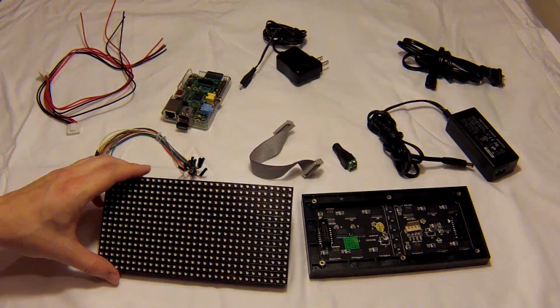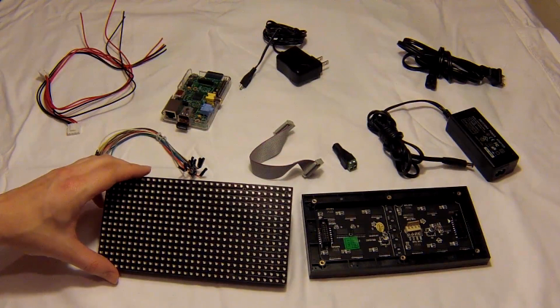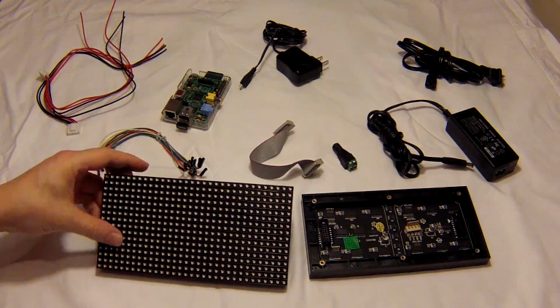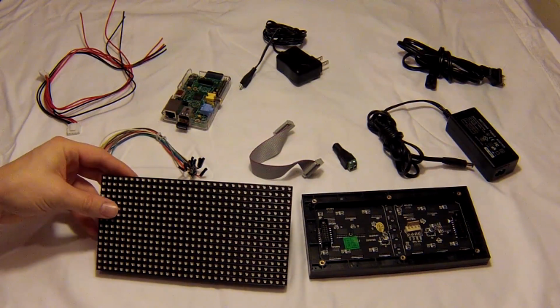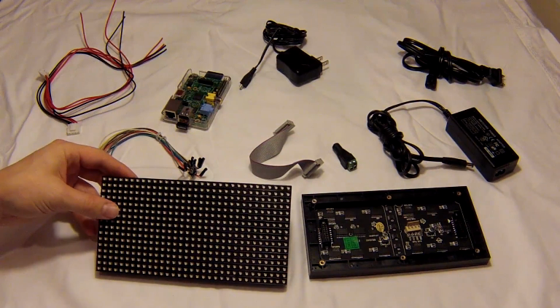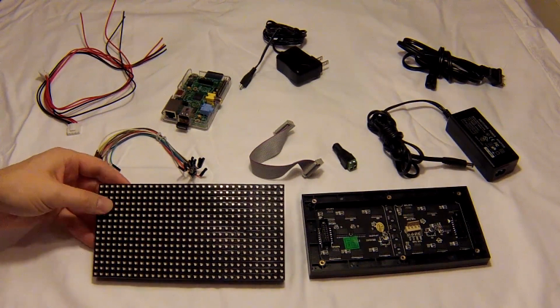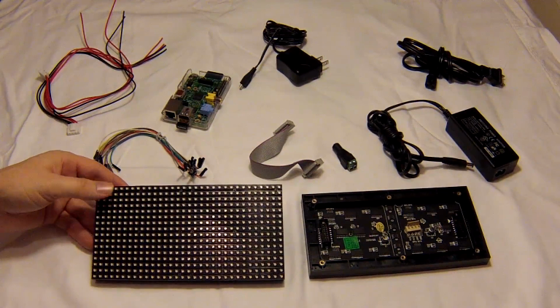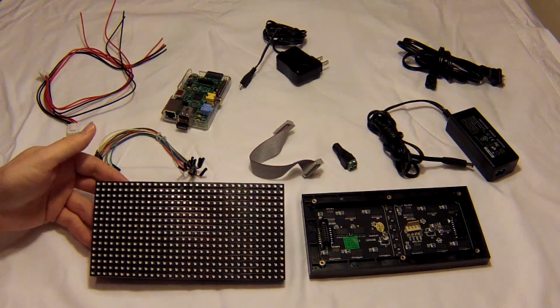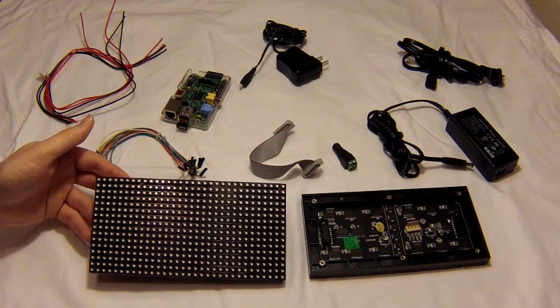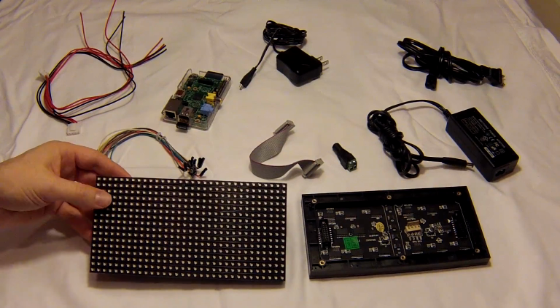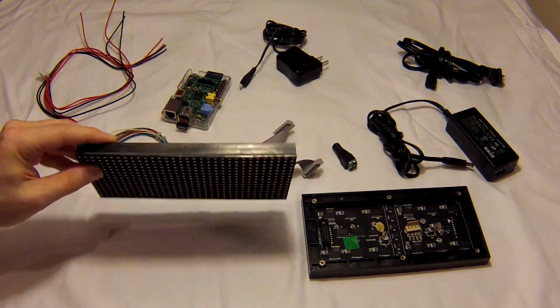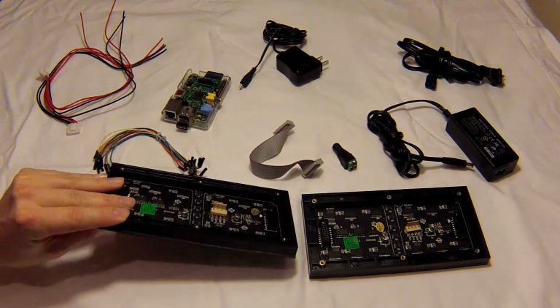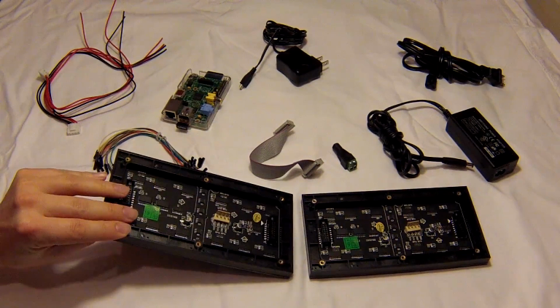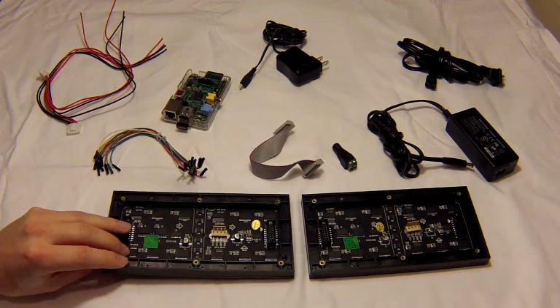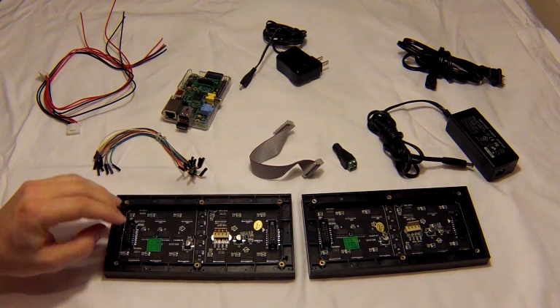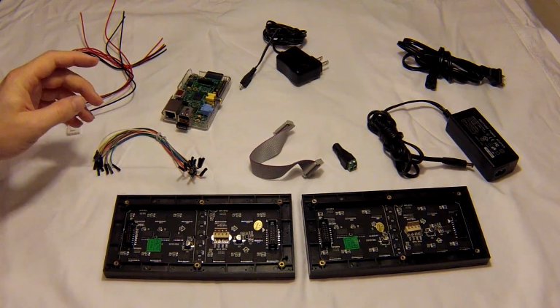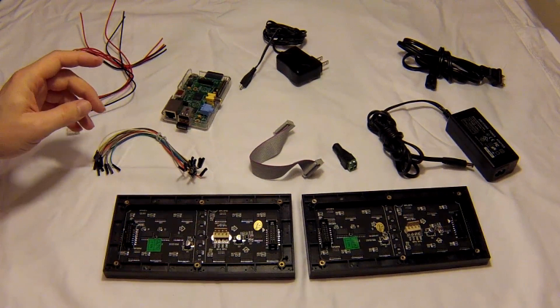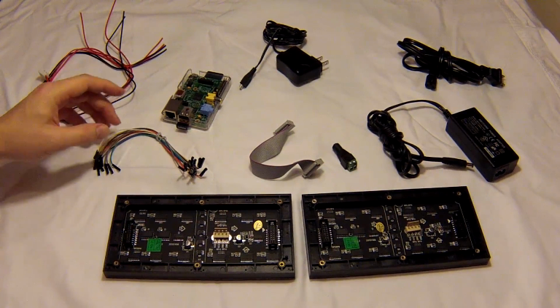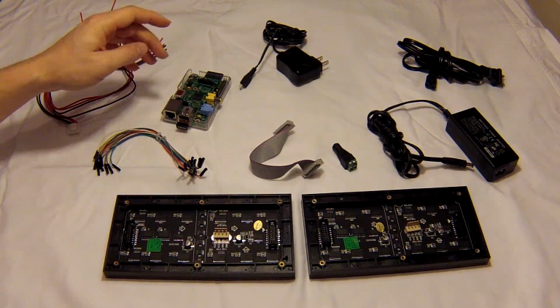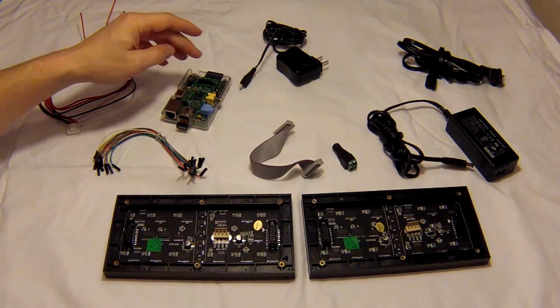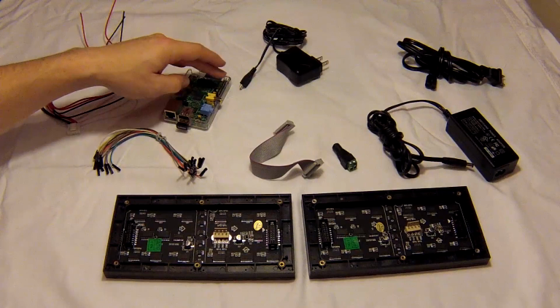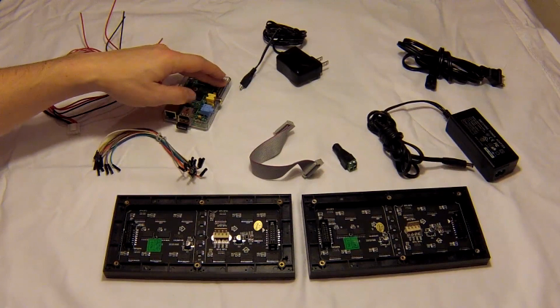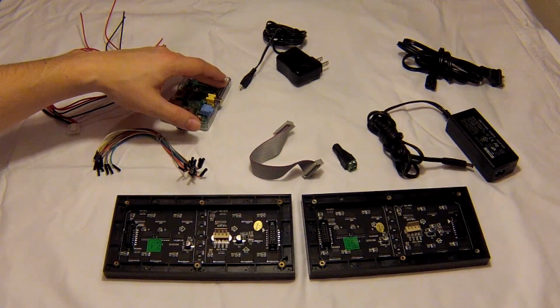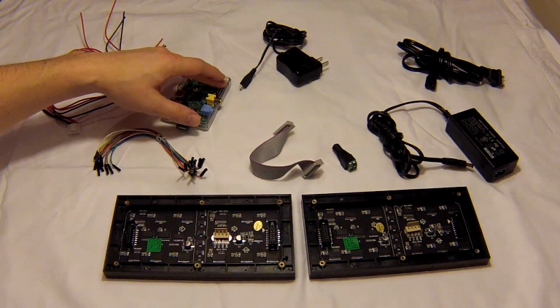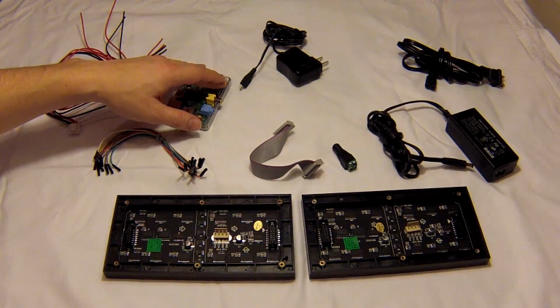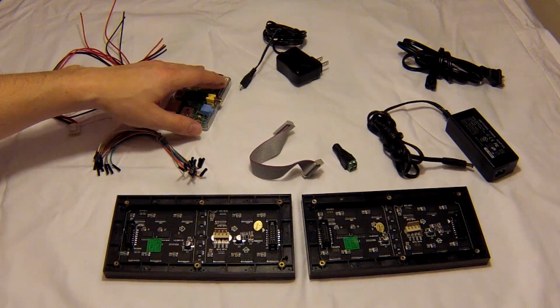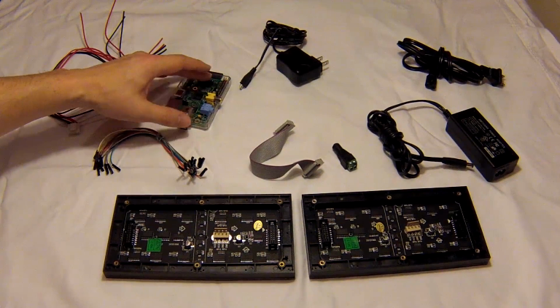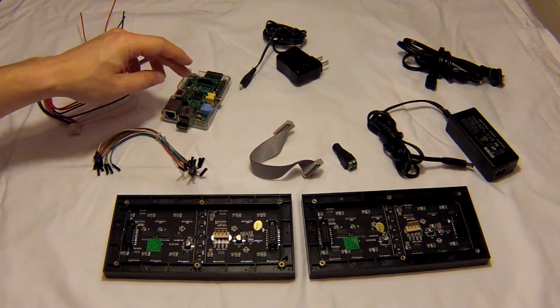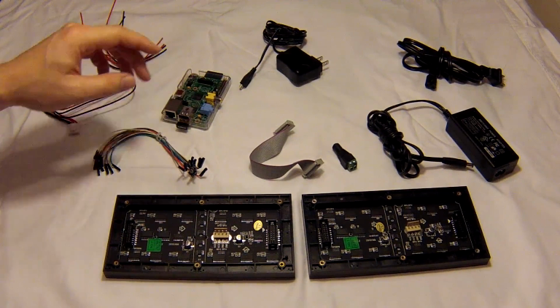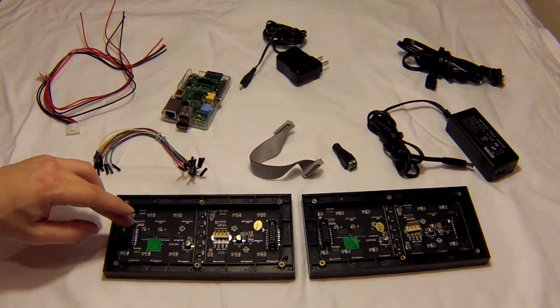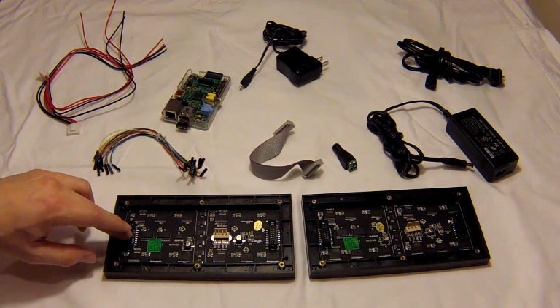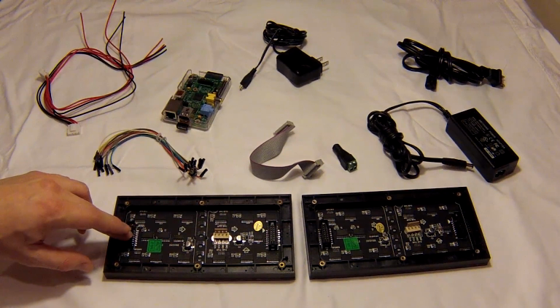What we have here is a 16x32 LED matrix. I picked these up from Adafruit.com. What we're going to do is send a signal from the GPIO on the Raspberry Pi into the board plug here using these female-to-female connectors.